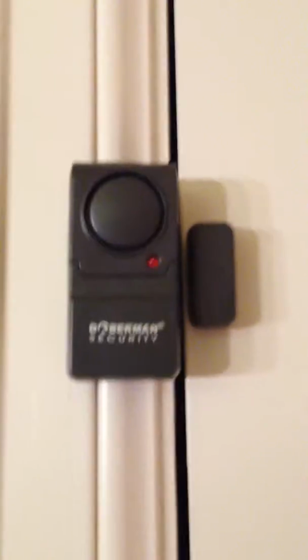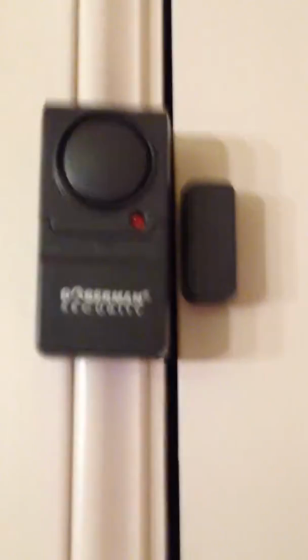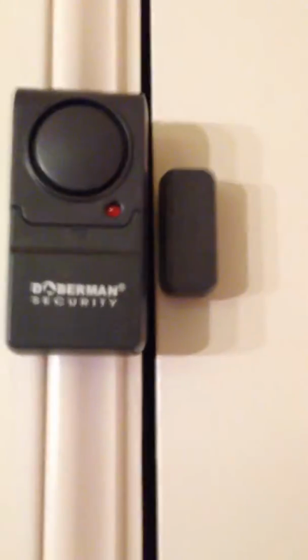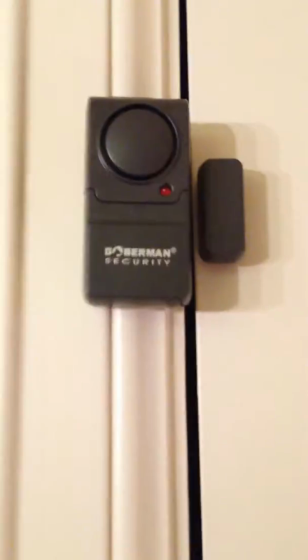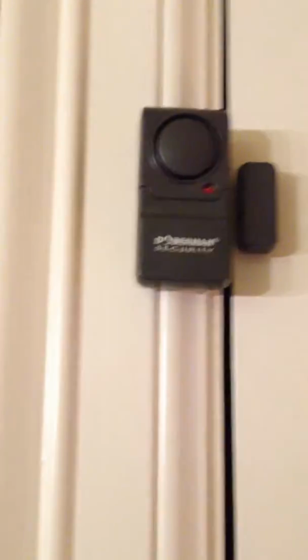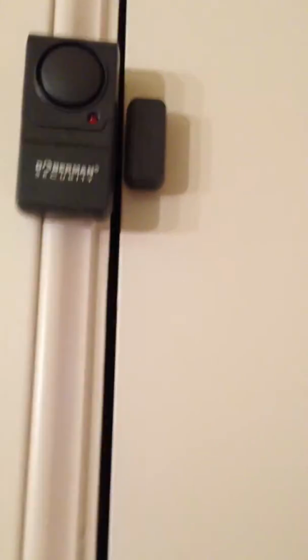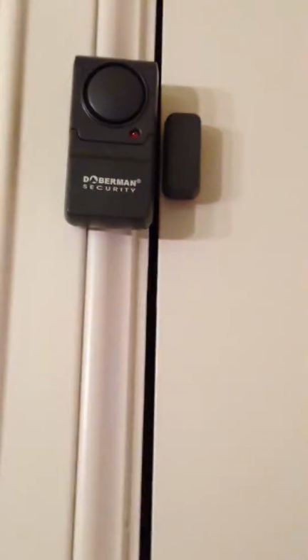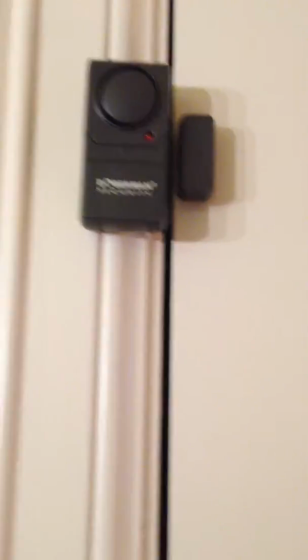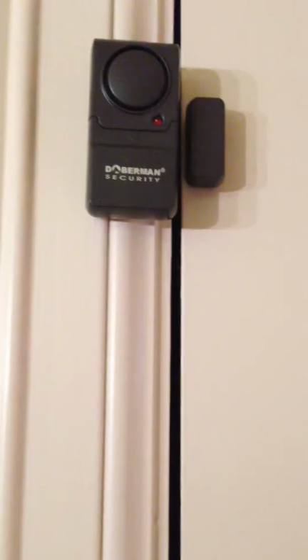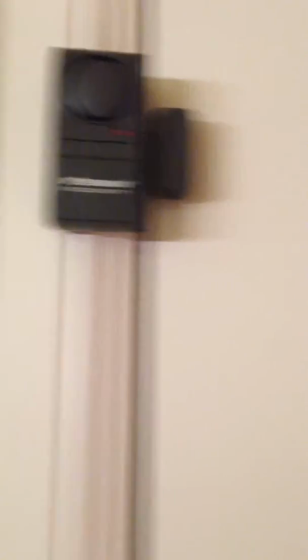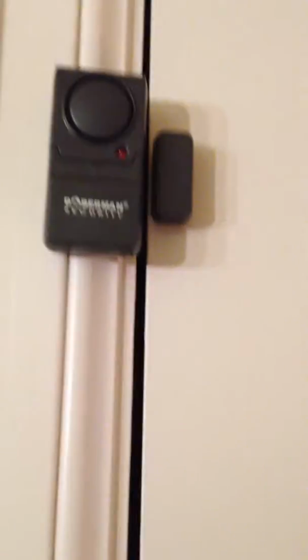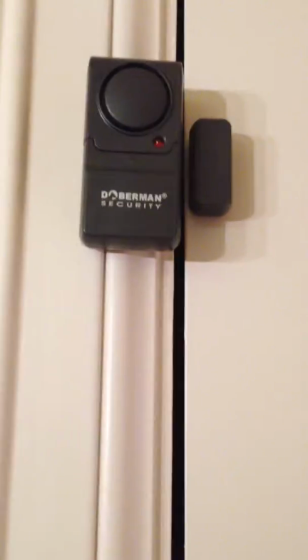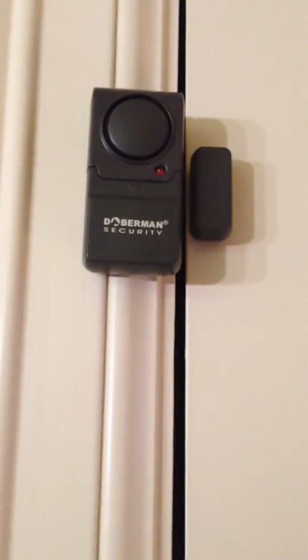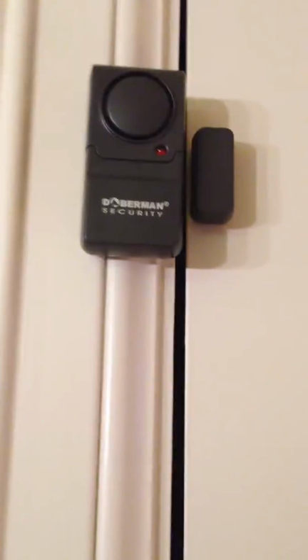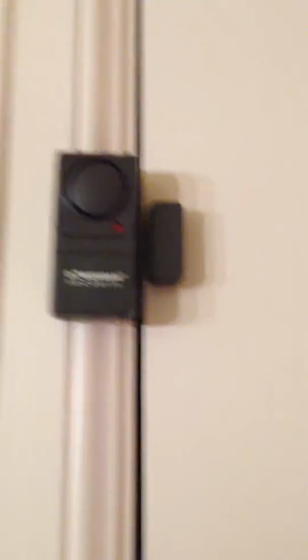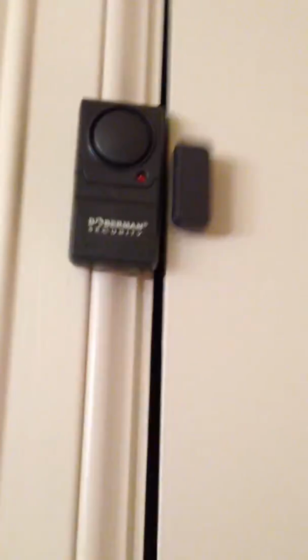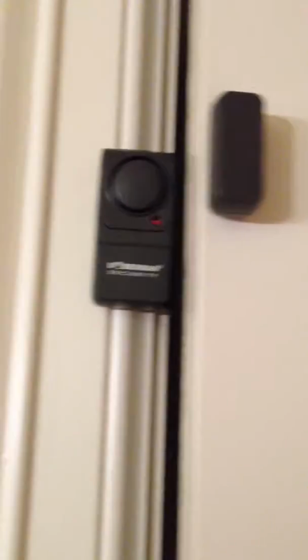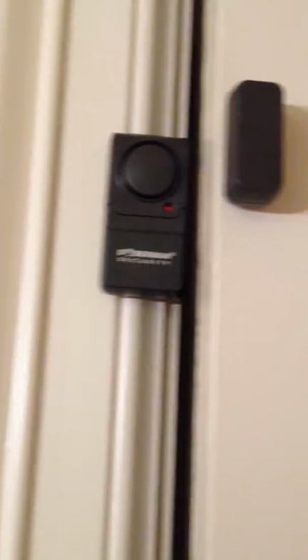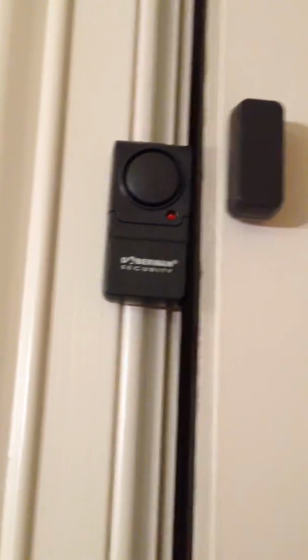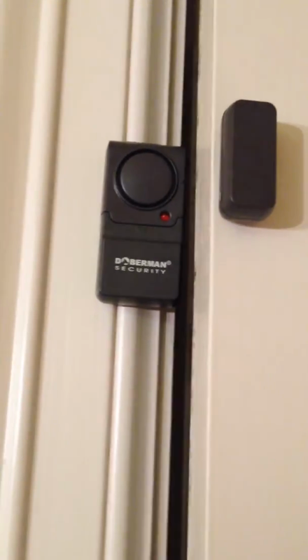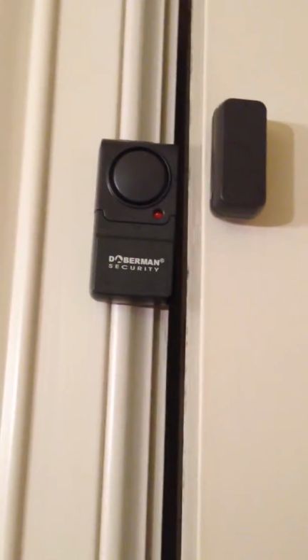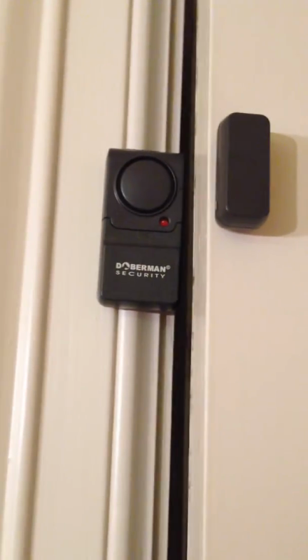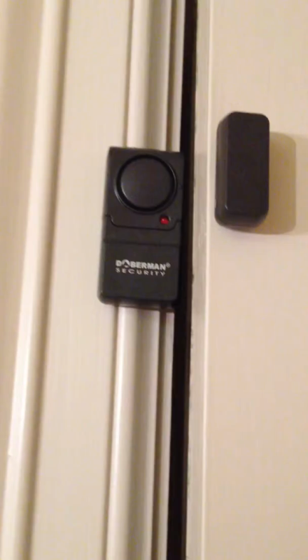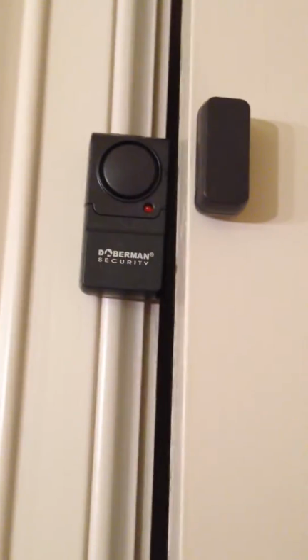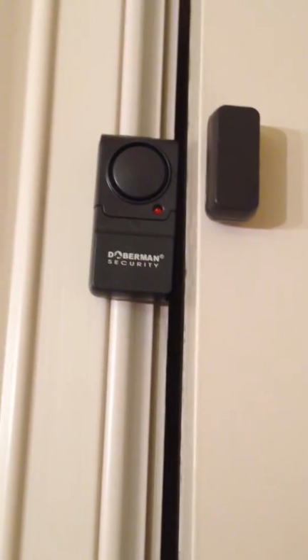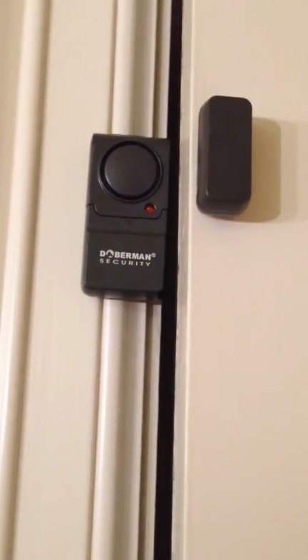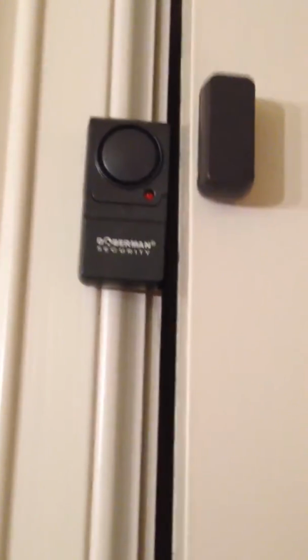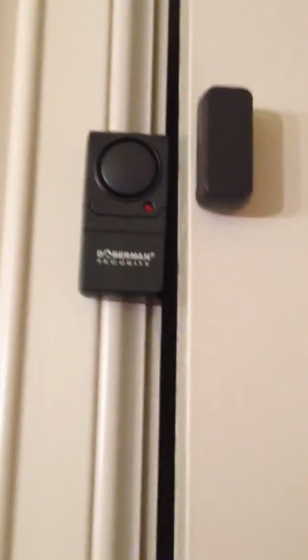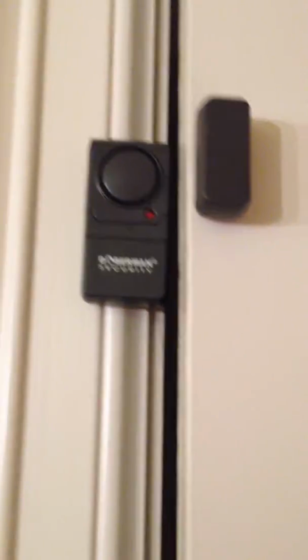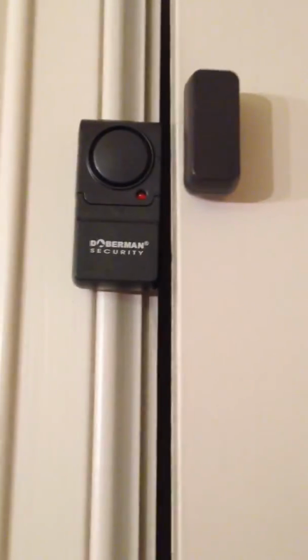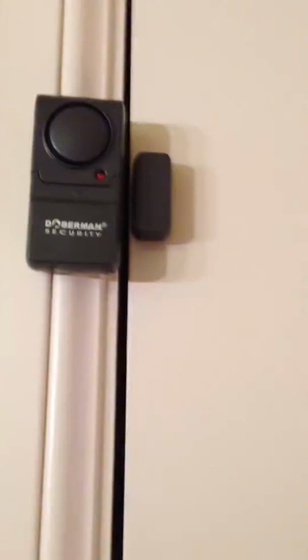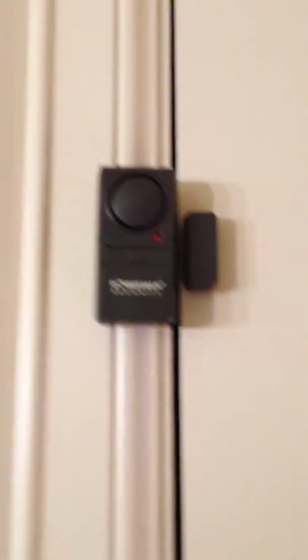Okay, here's what it's going to do. This is on chime mode. When you open the door, it's going to do this twice and it will reset itself — listen.